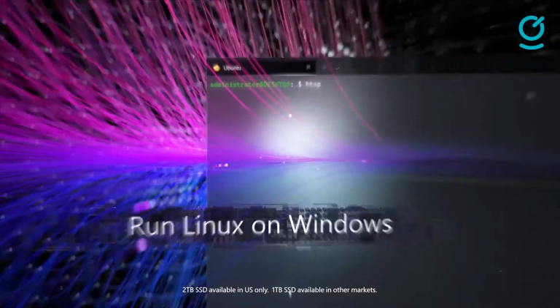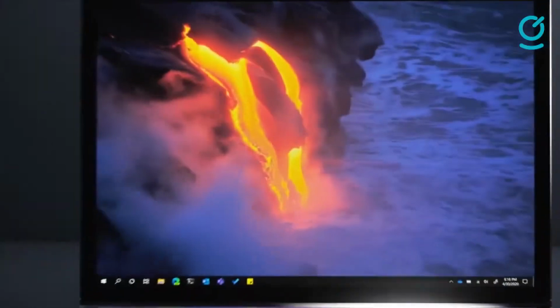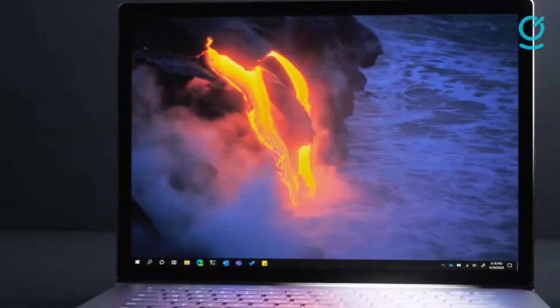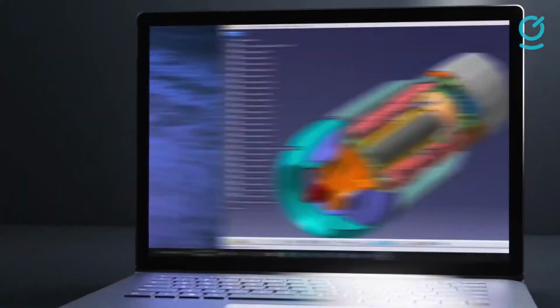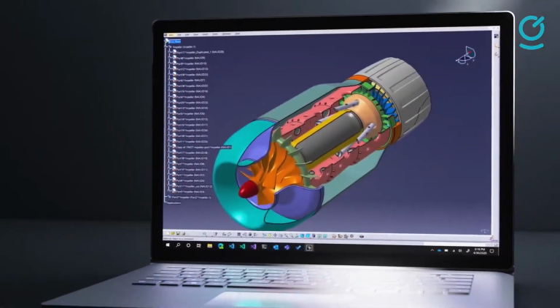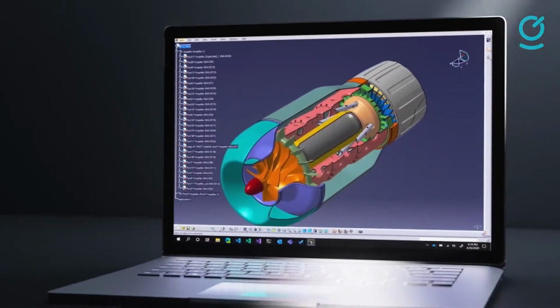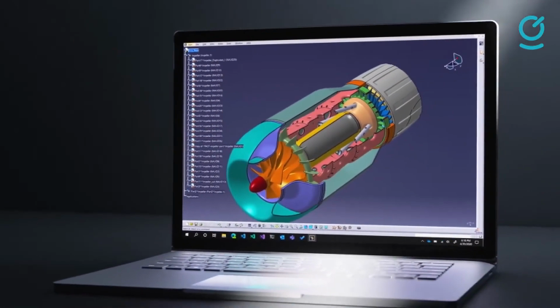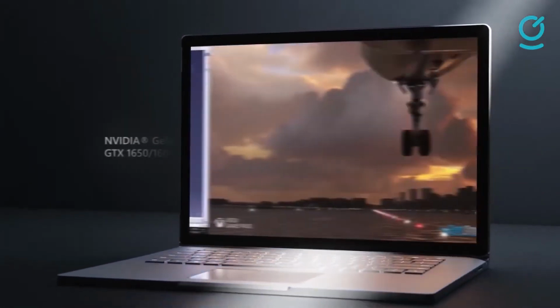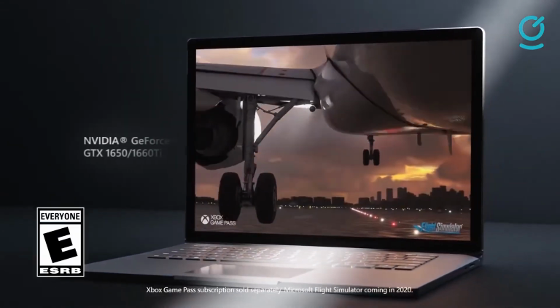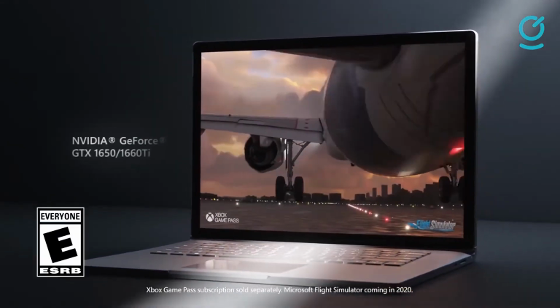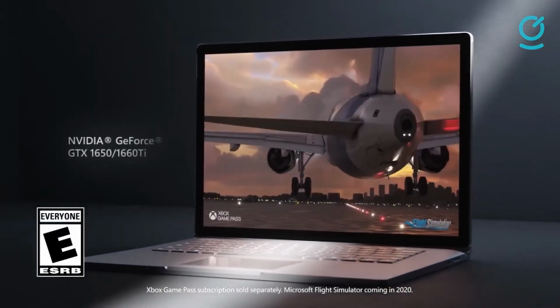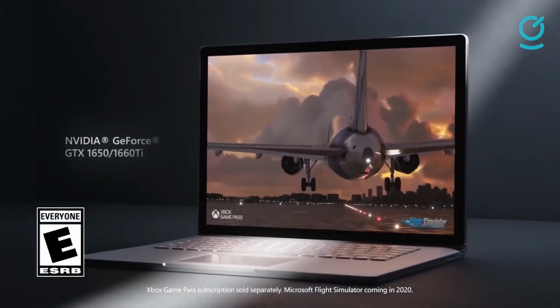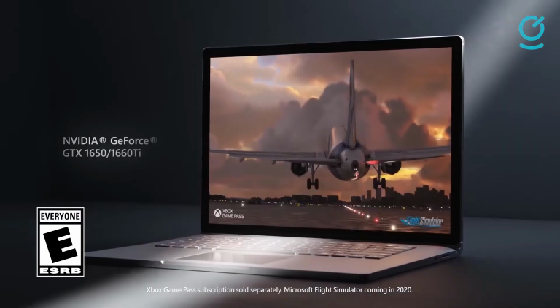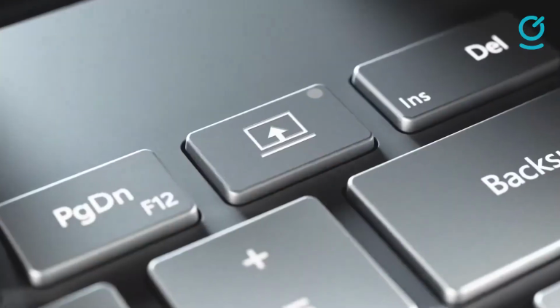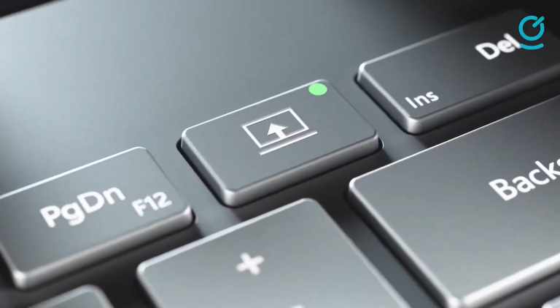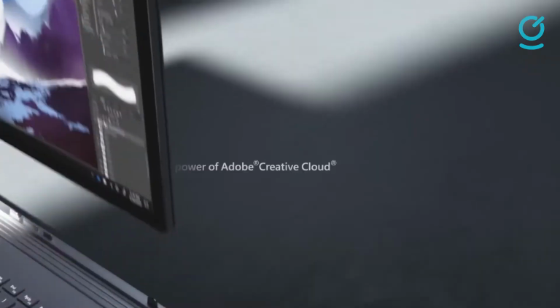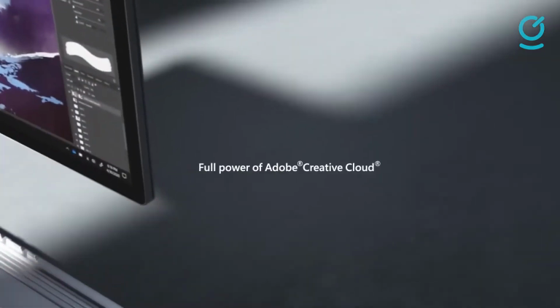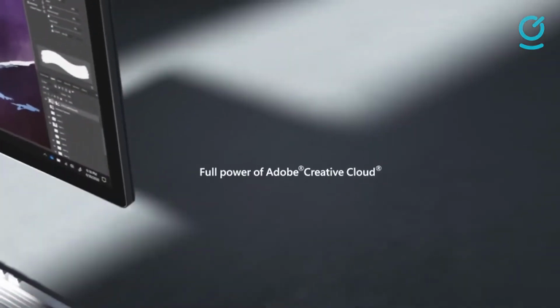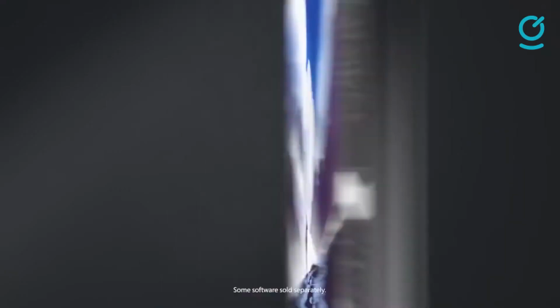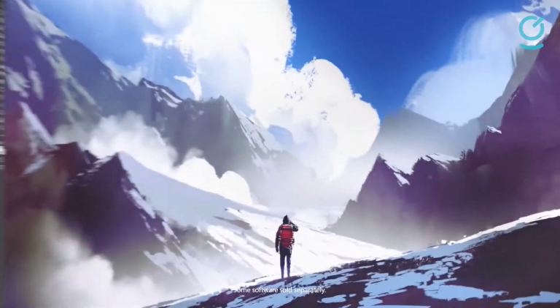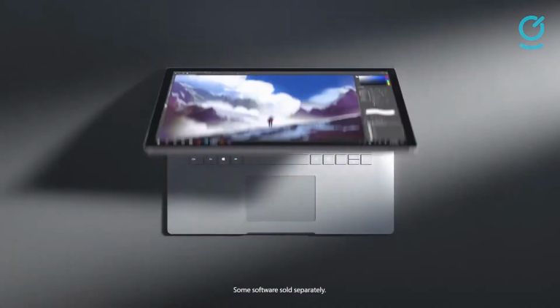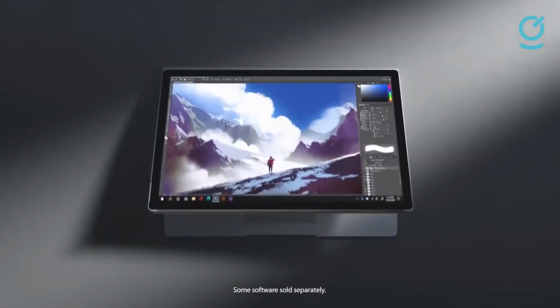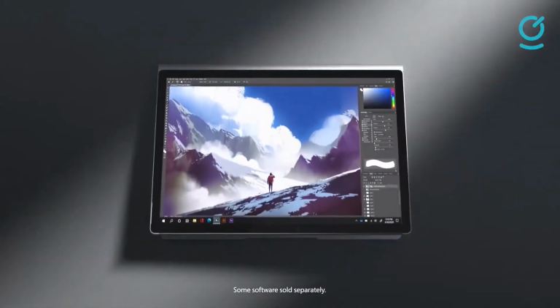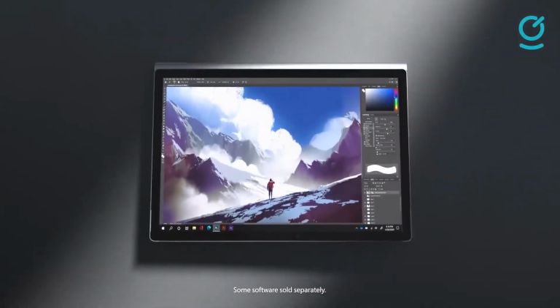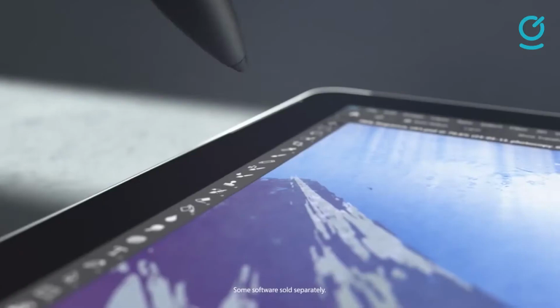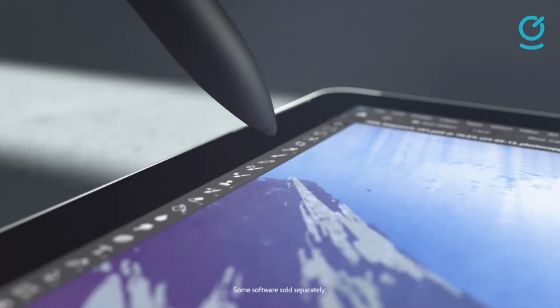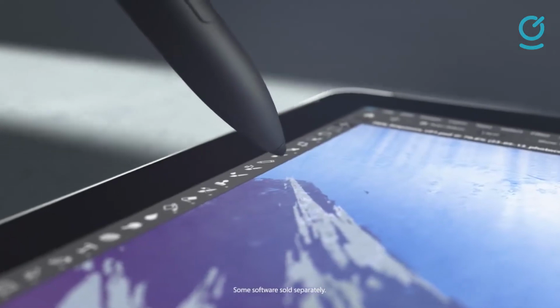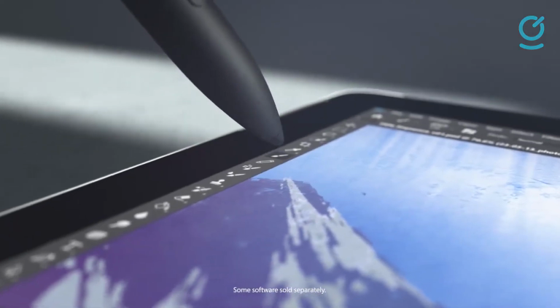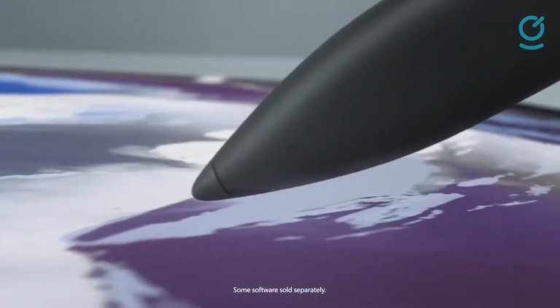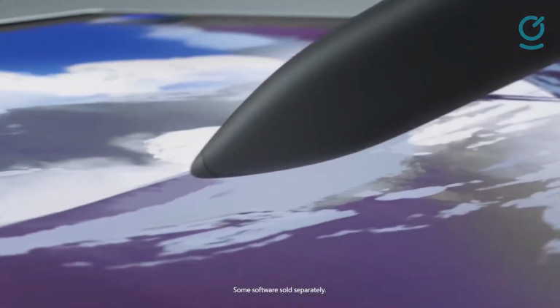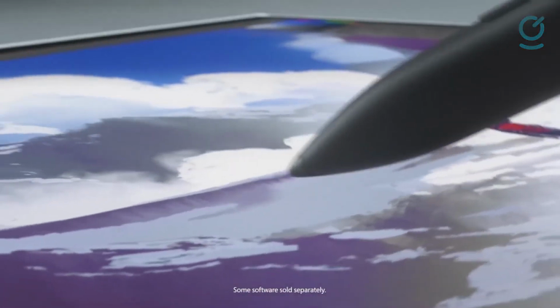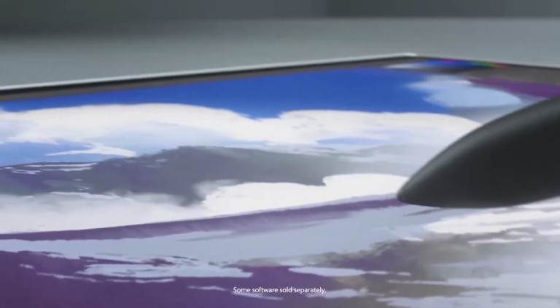That makes the Surface Book 3 a bit hard to recommend, especially to creators who require a powerful machine. Hopefully, the newly announced Surface Laptop Studio, which follows directly in the footsteps of the Book line, will give consumers a much better-valued prospect.